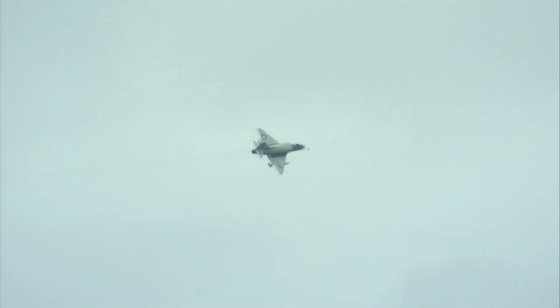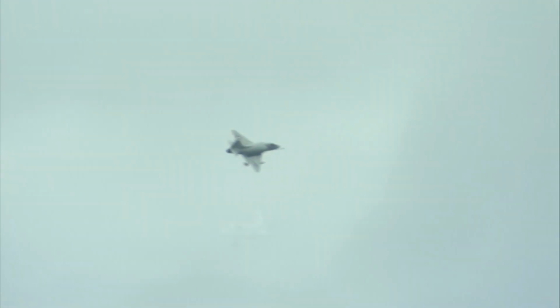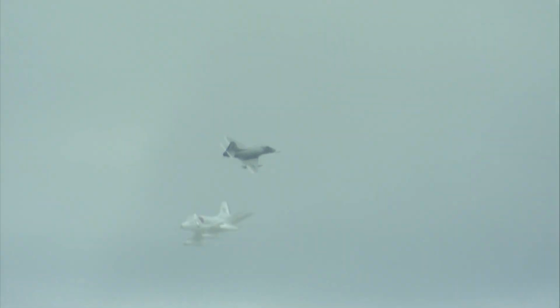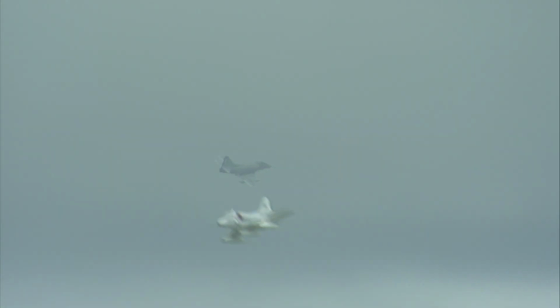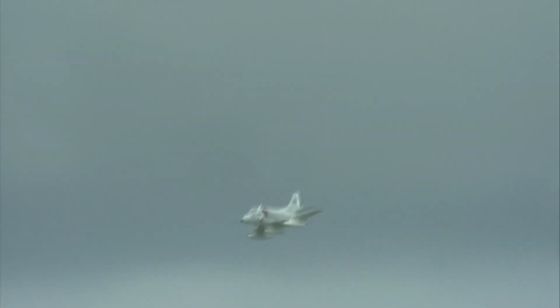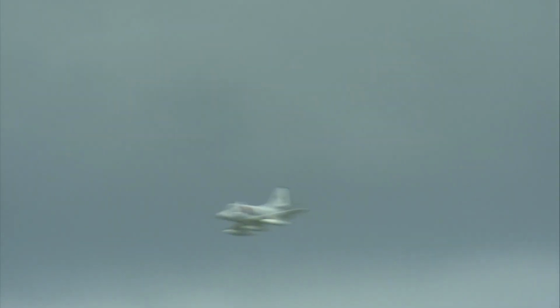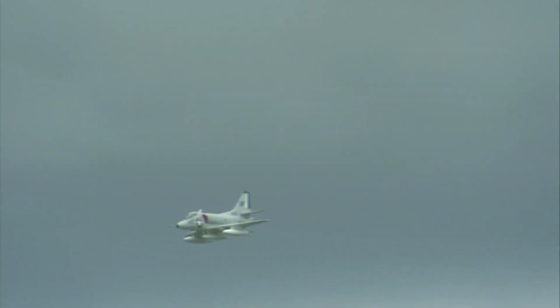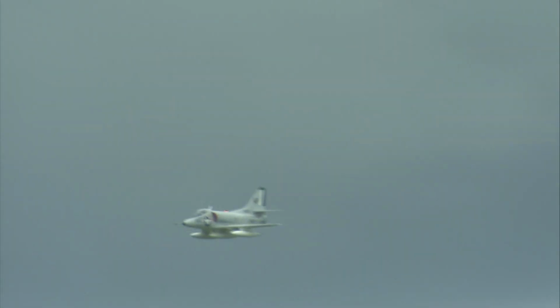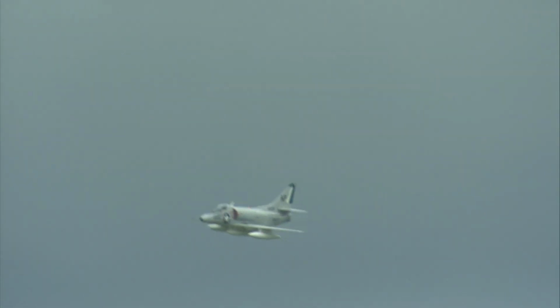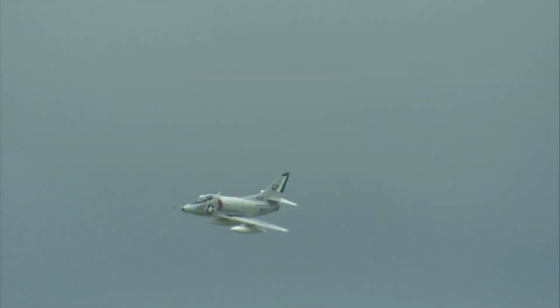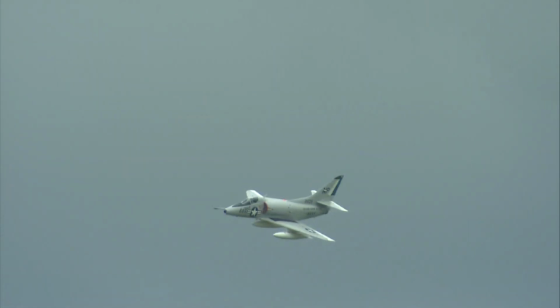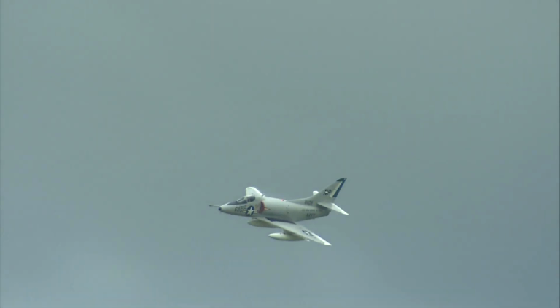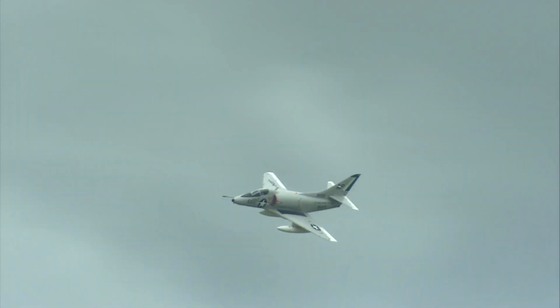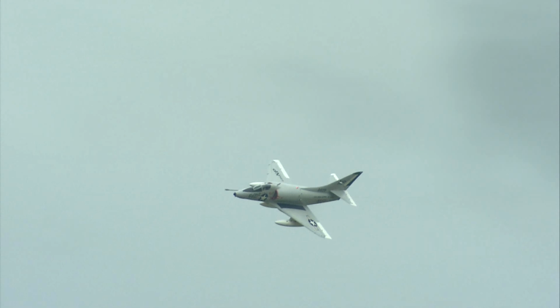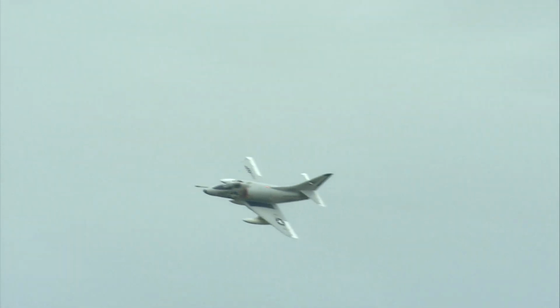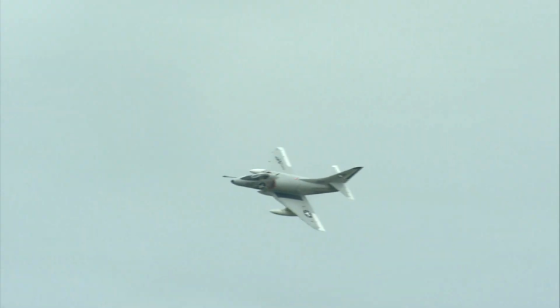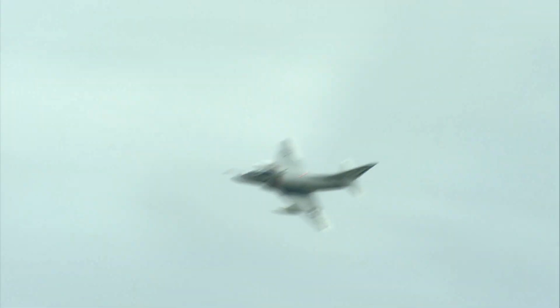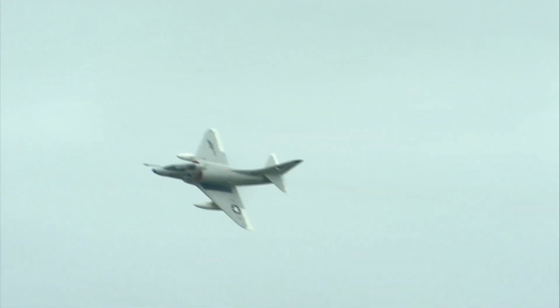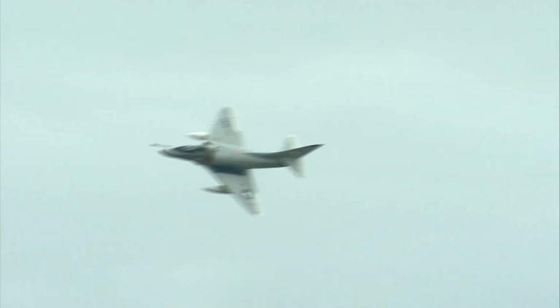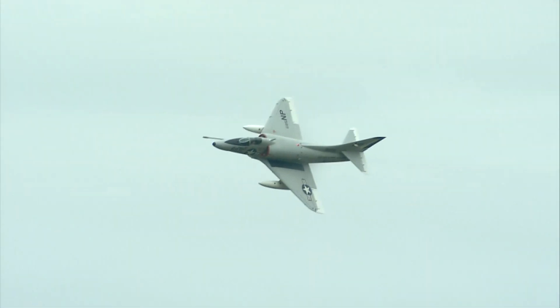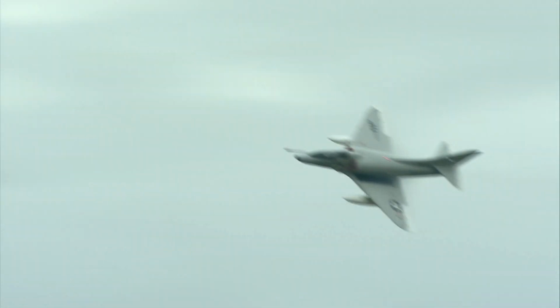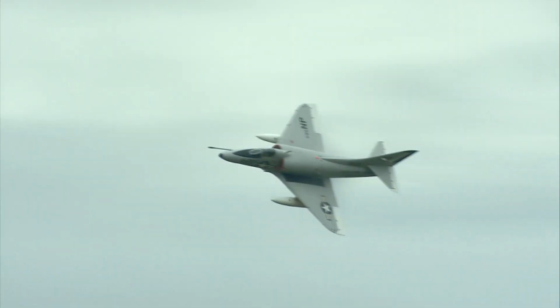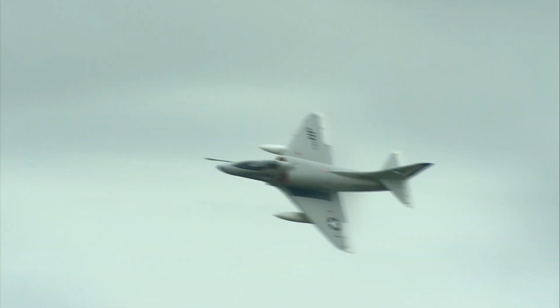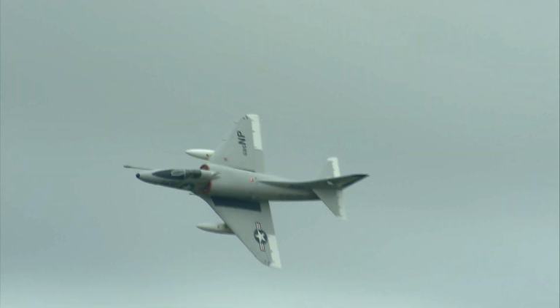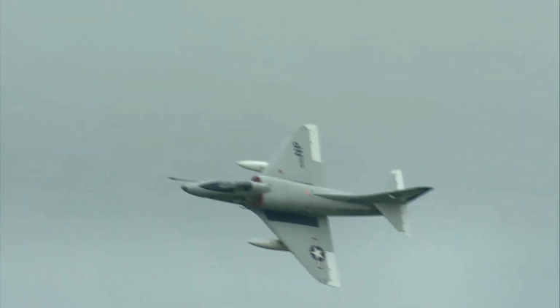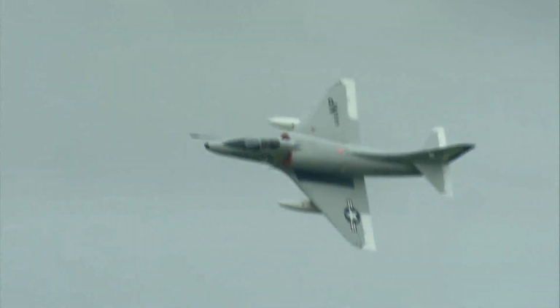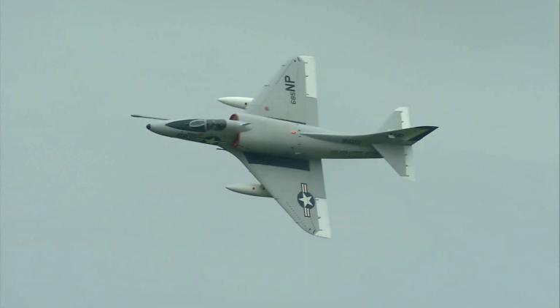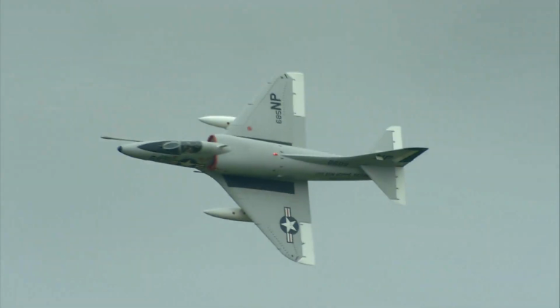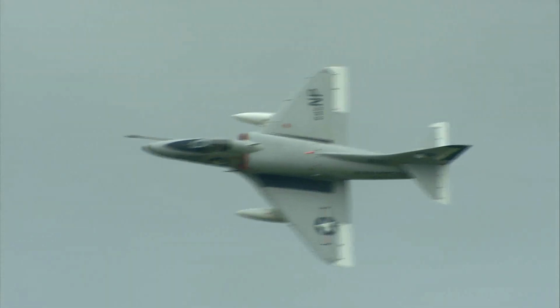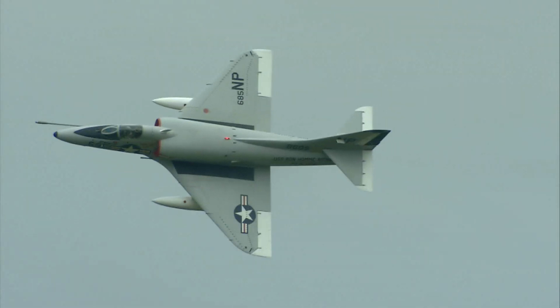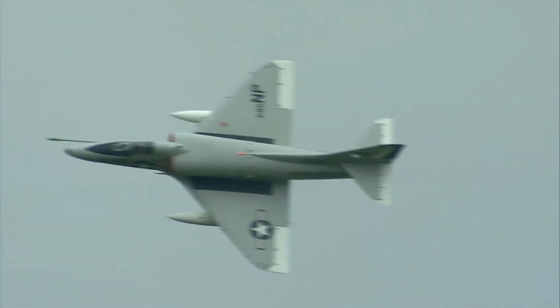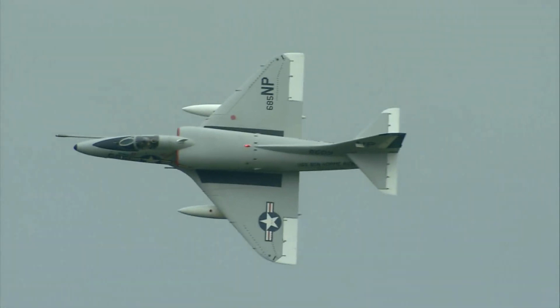The Douglas A-4 Skyhawk, flown by the United States Marine Corps, with the first model entering service in October 1956. Here comes a photo pass — Steve Kerrigan in the Skyhawk.